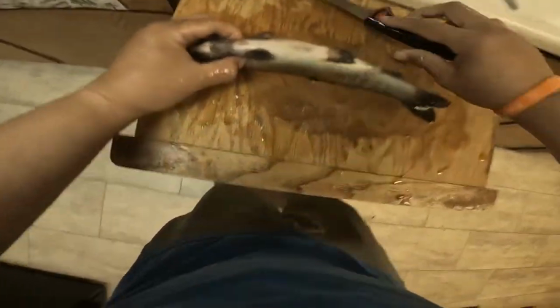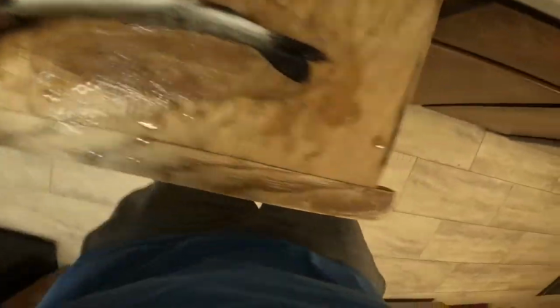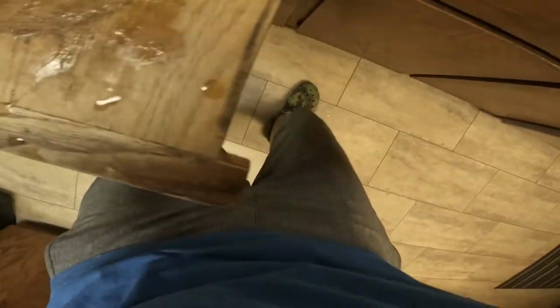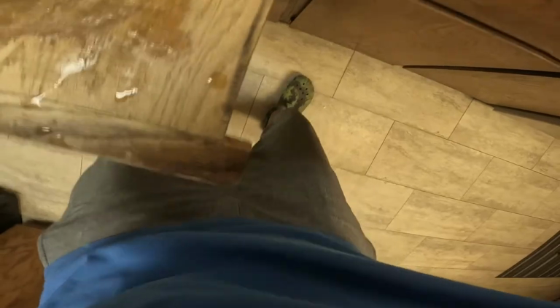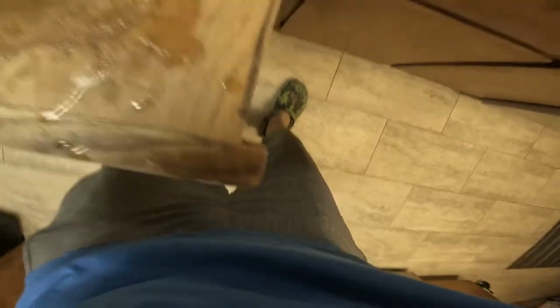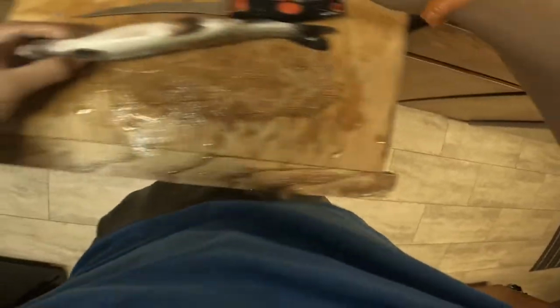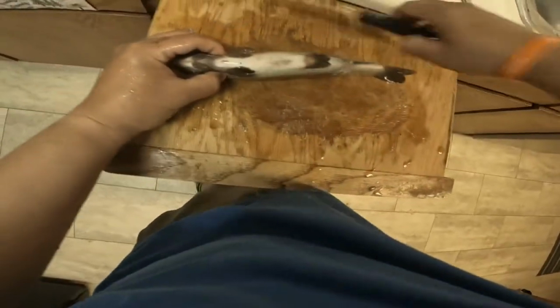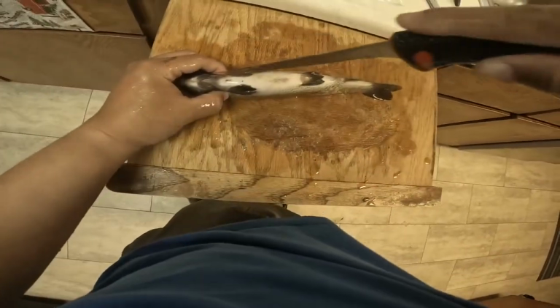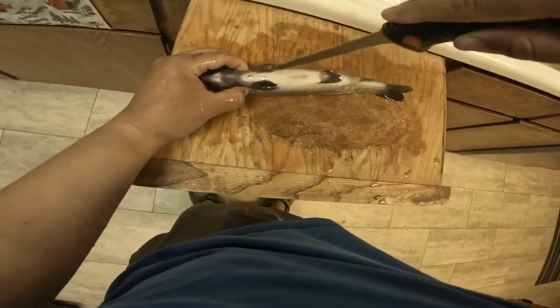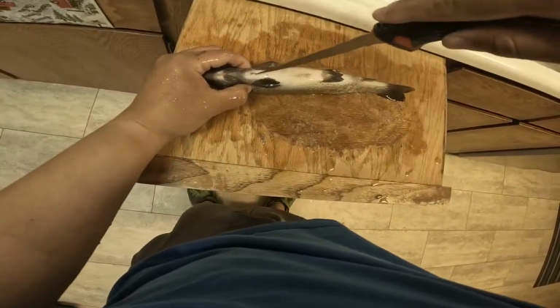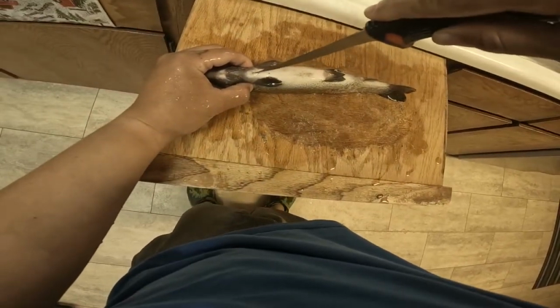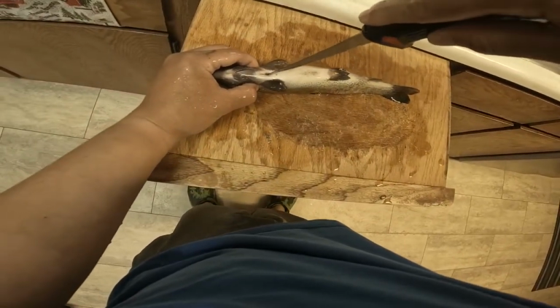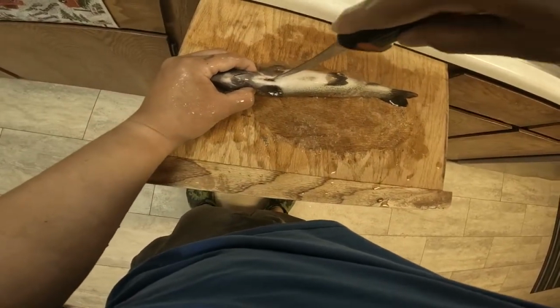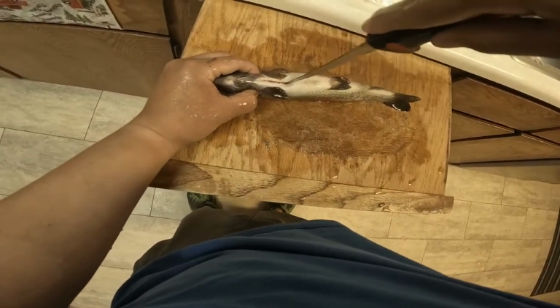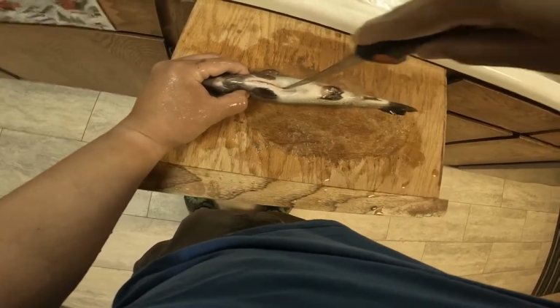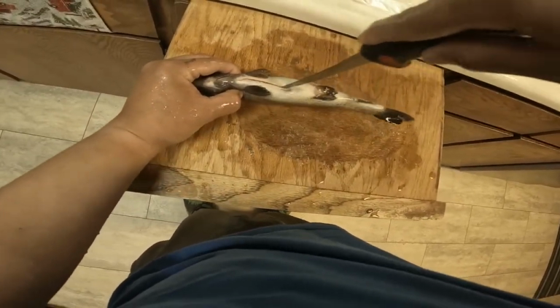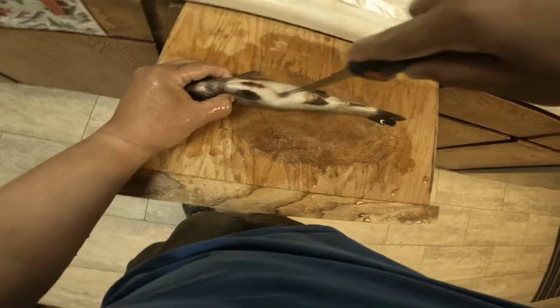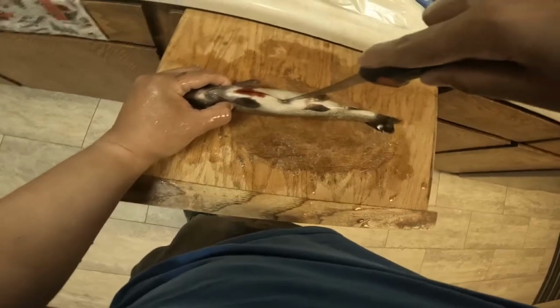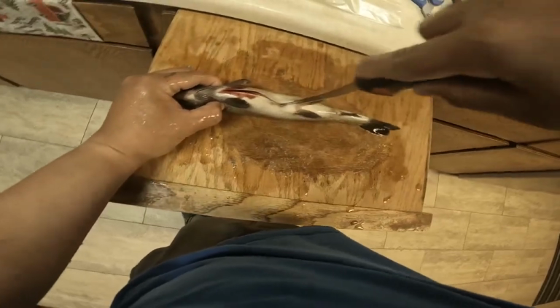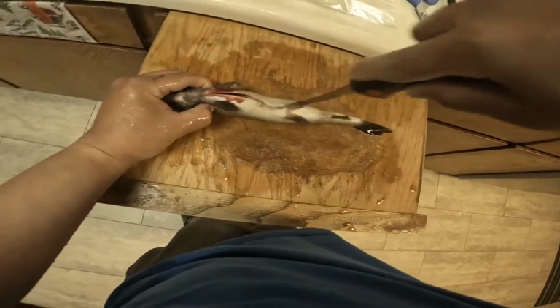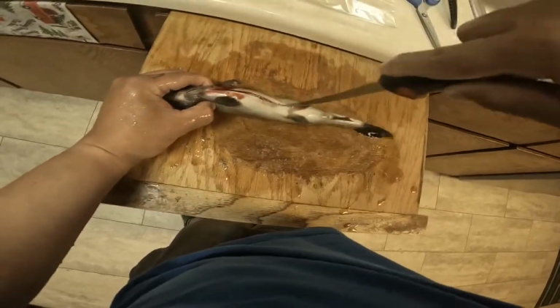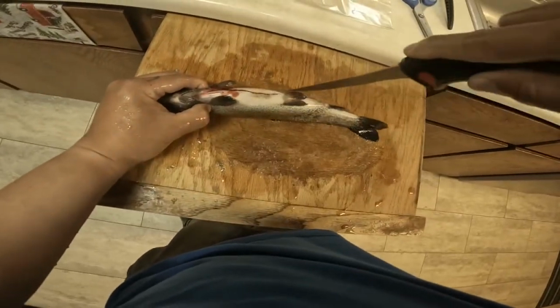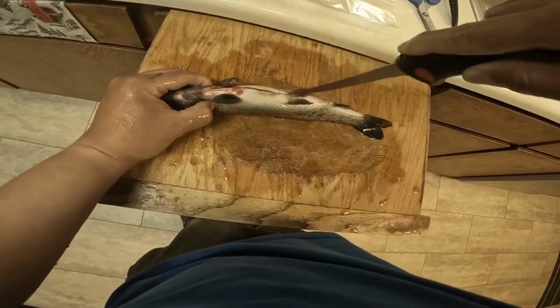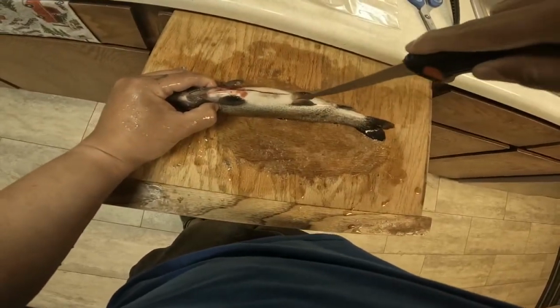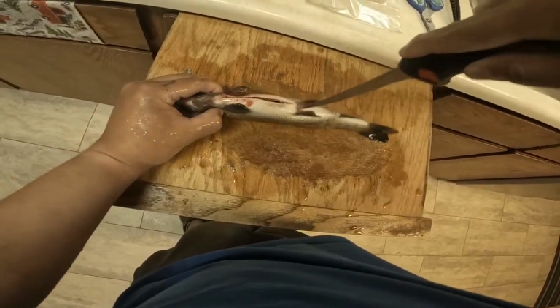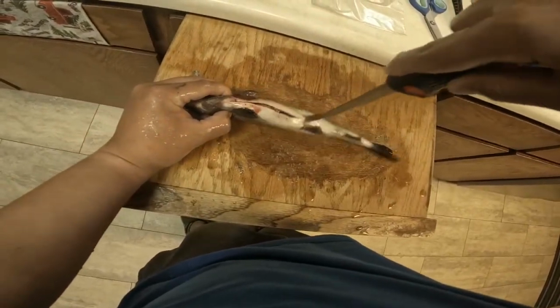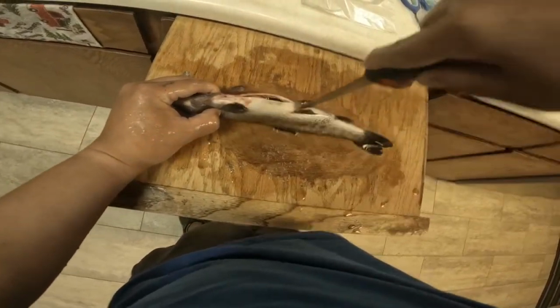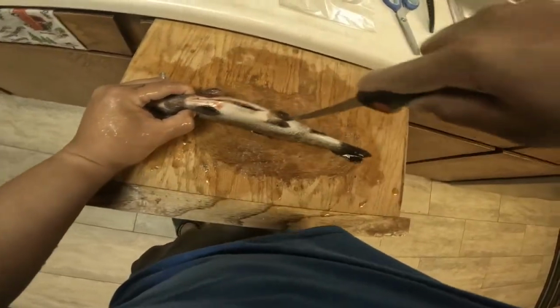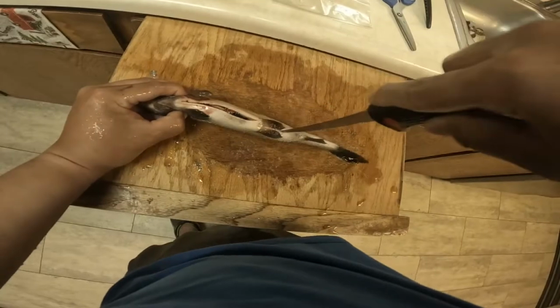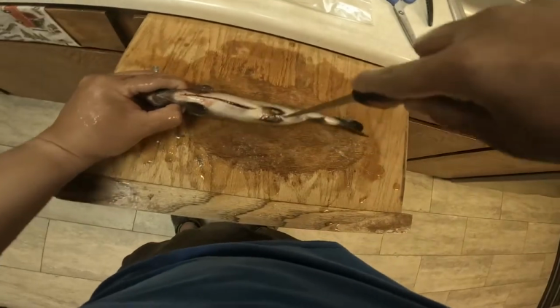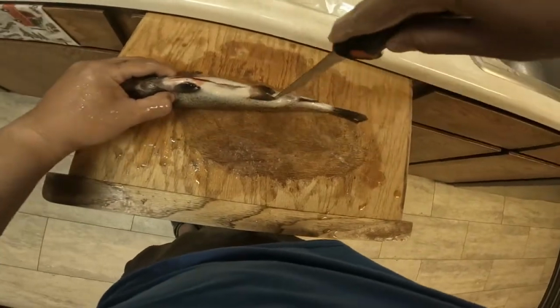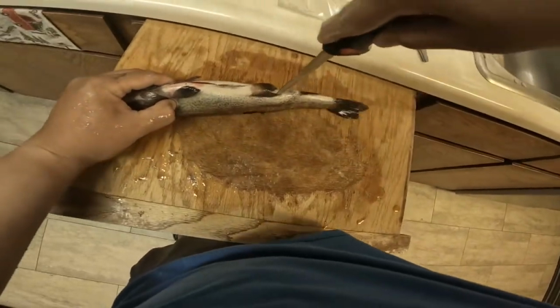Next step — turn off the water so we're not wasting it. Cut it right down the middle. Don't worry about it being perfect, just go right down the middle.